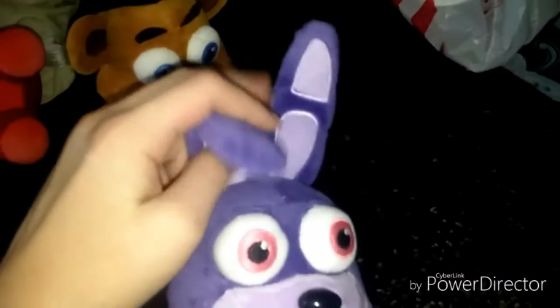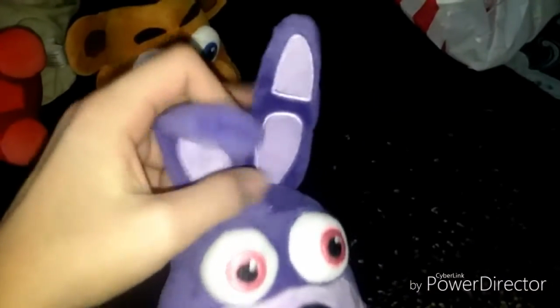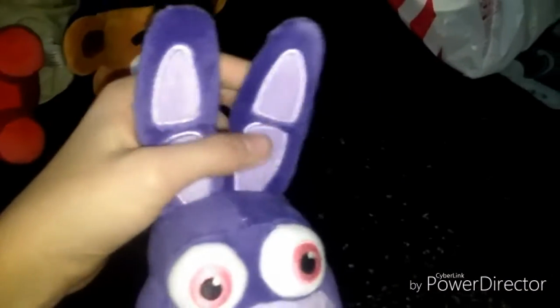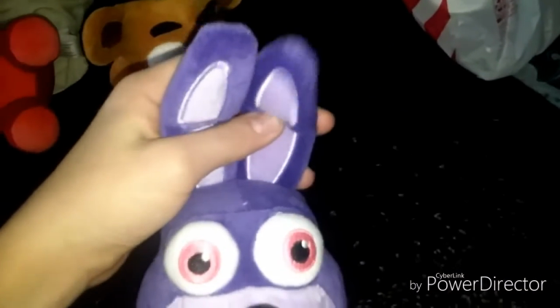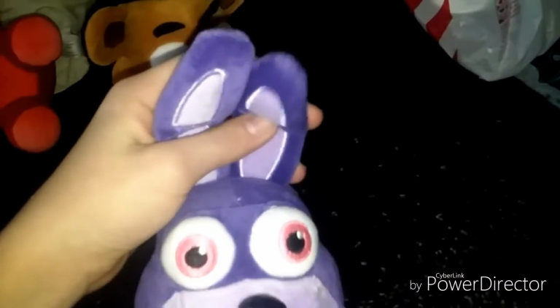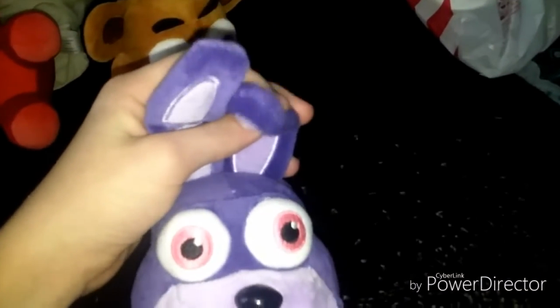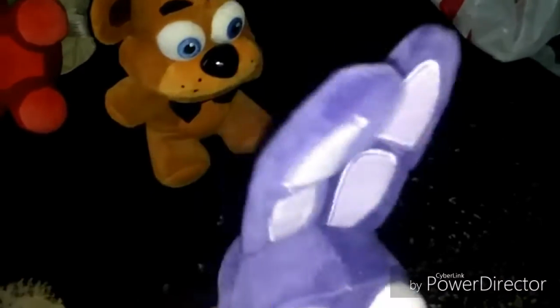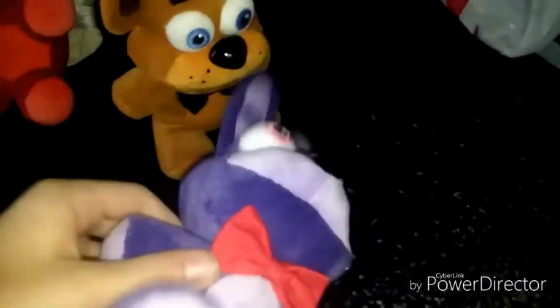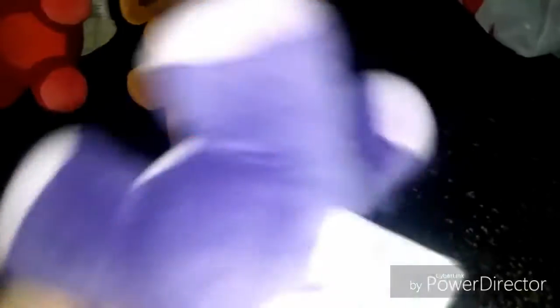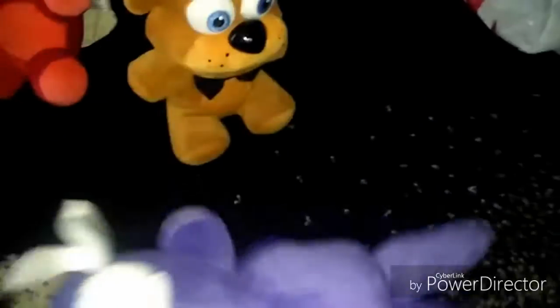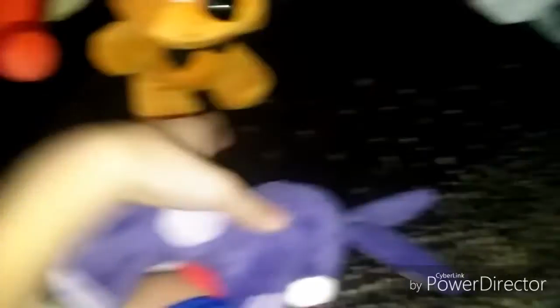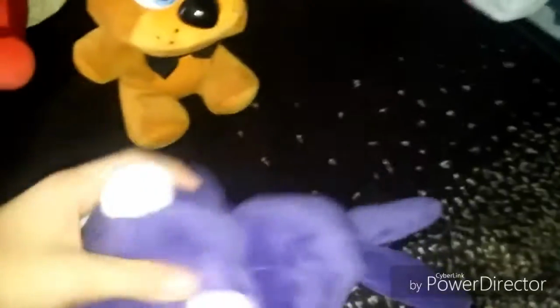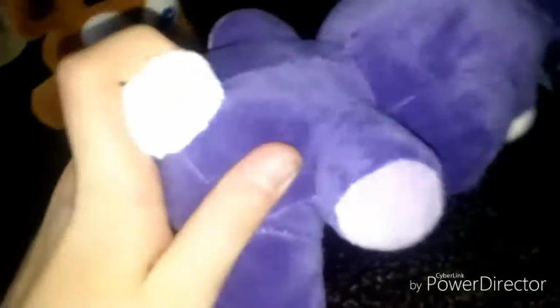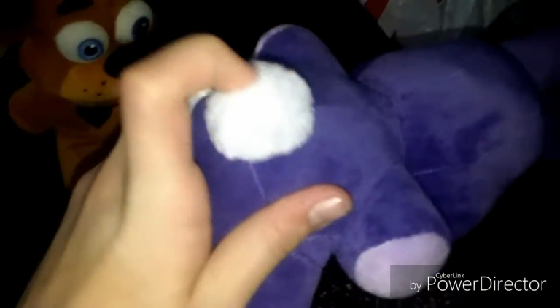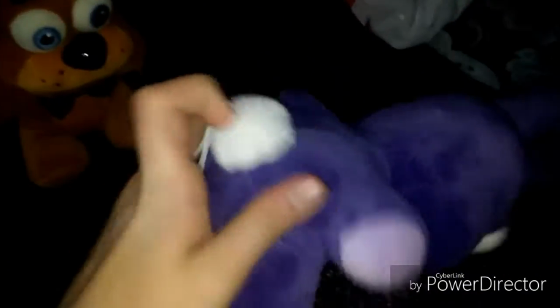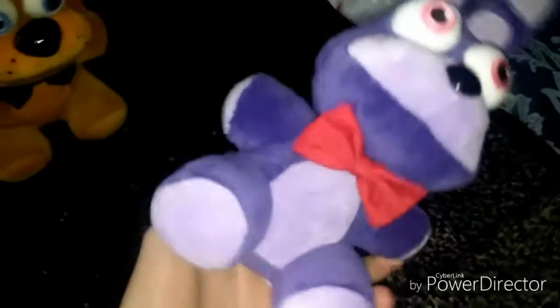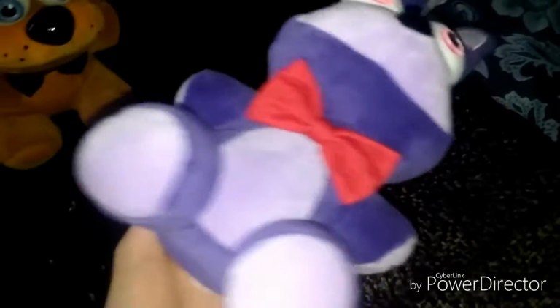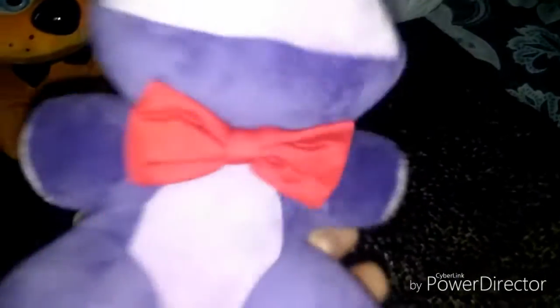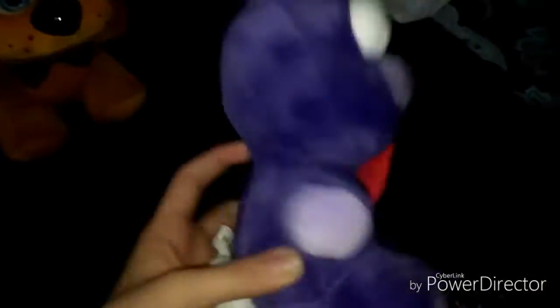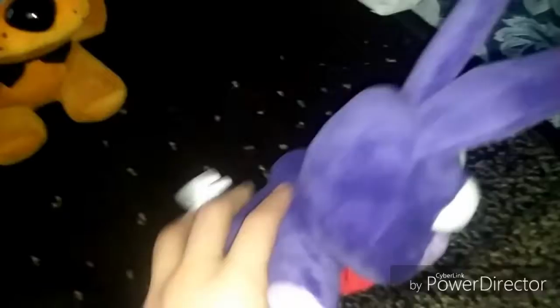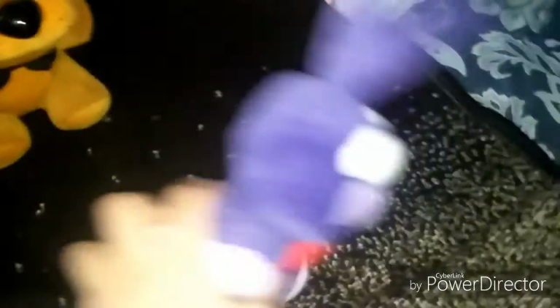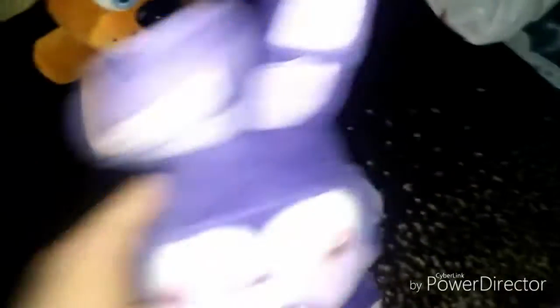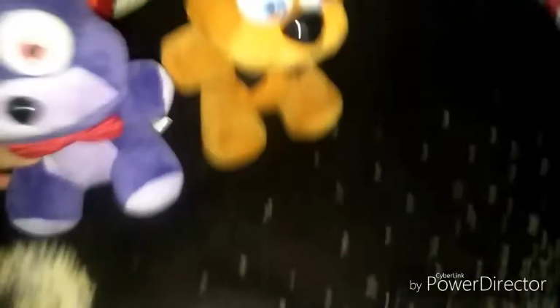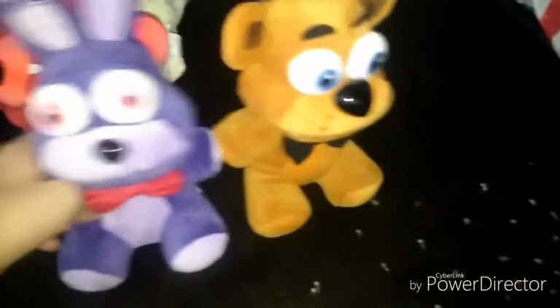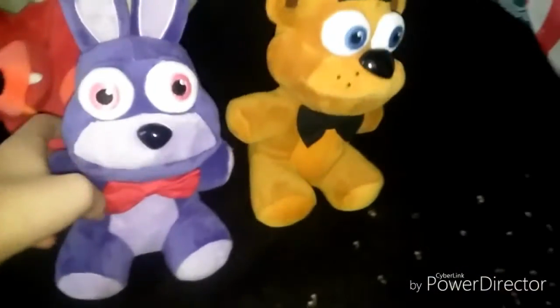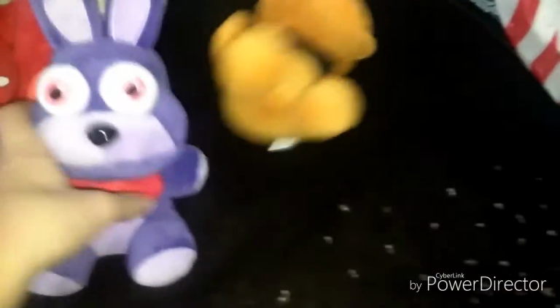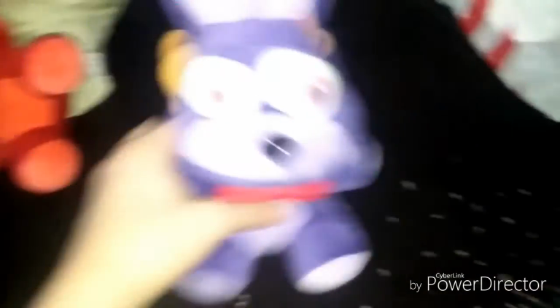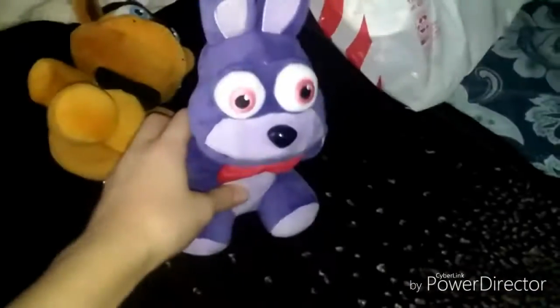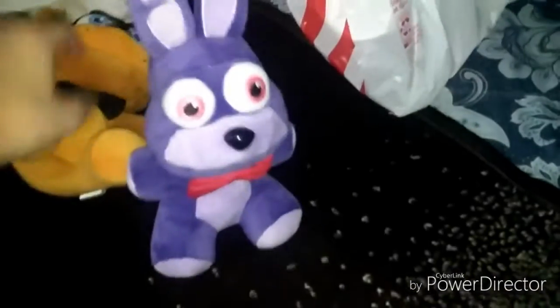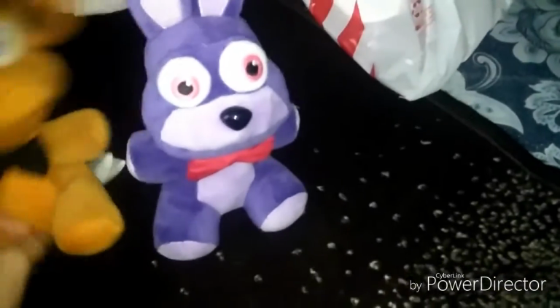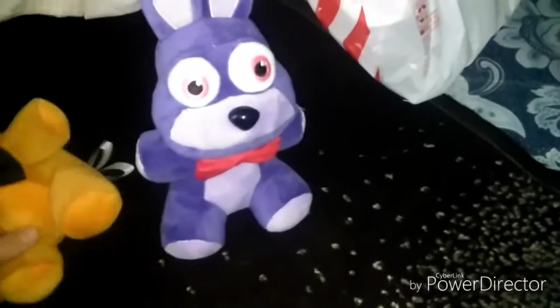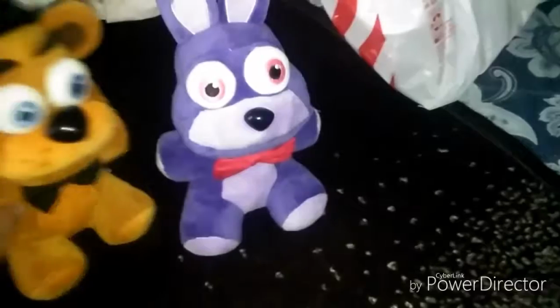We finally got you! We looked everywhere for you. Yep, guys, I'm Bonnie. Hey hey hey, yep. Bonnie with the ears, and then with the bunny tail. My bowtie. Yeah, oh my god Bonnie, it's finally you.